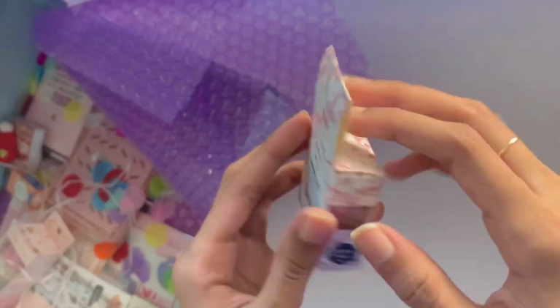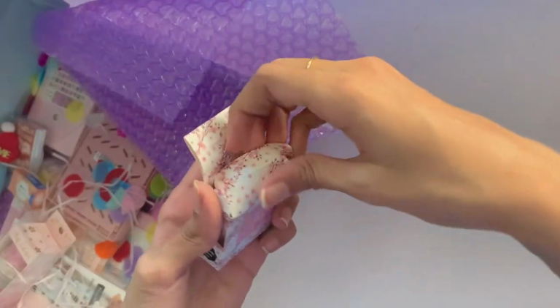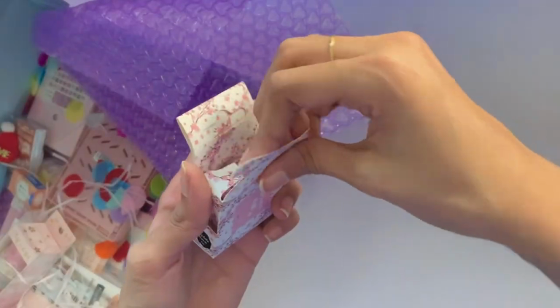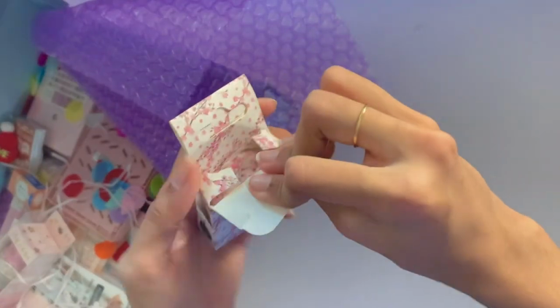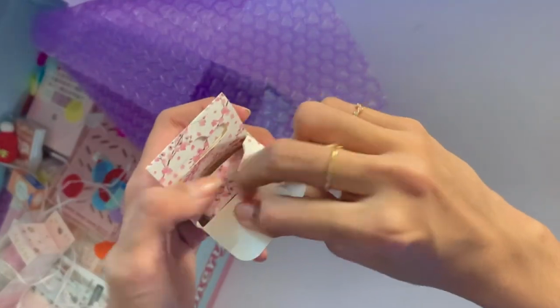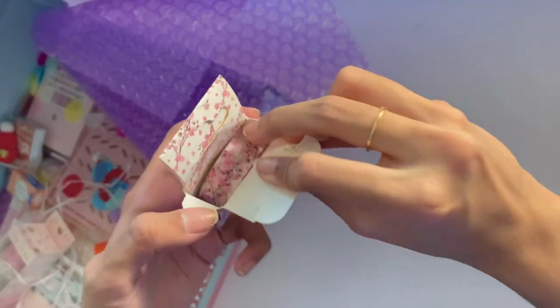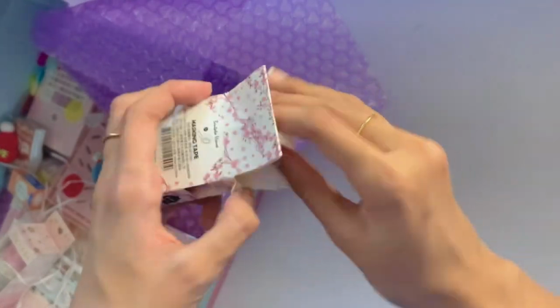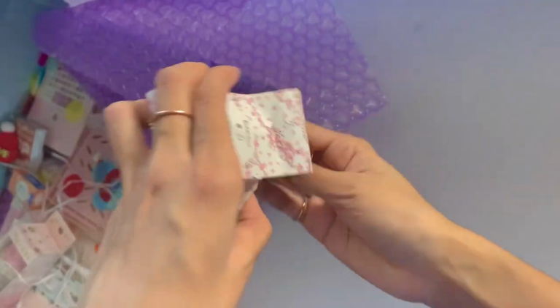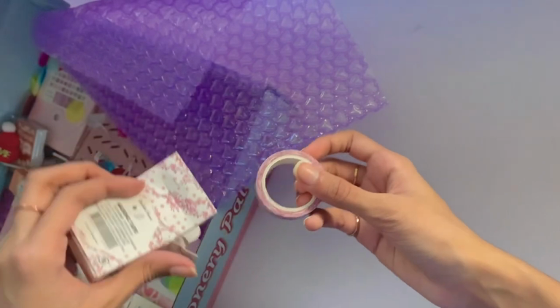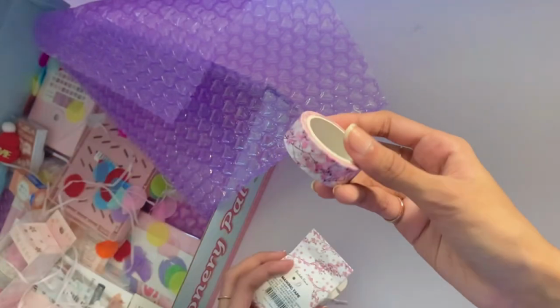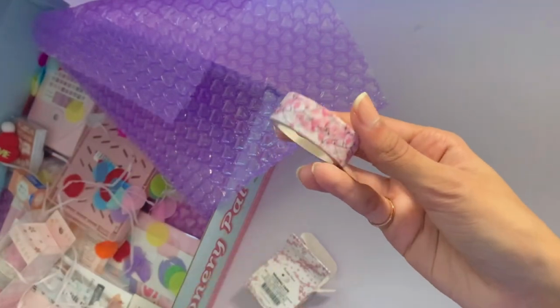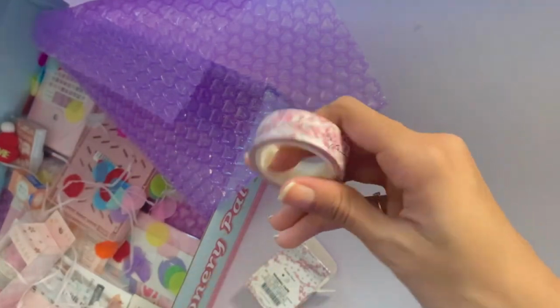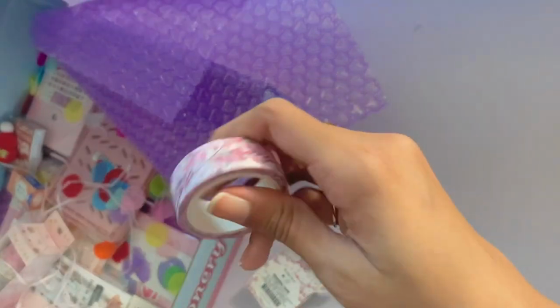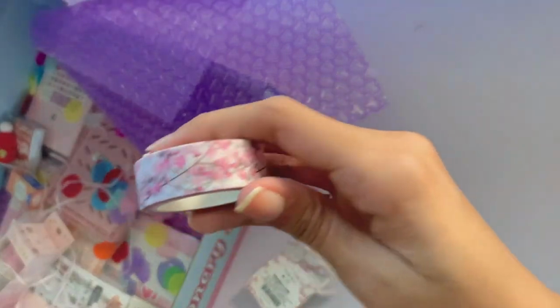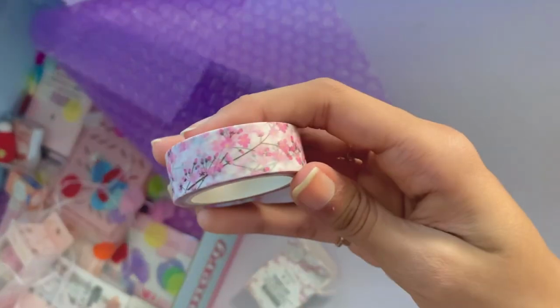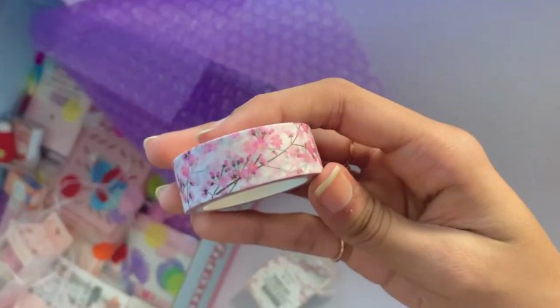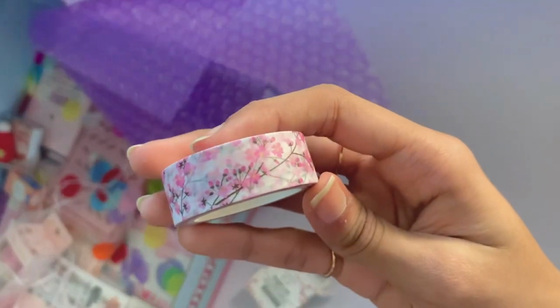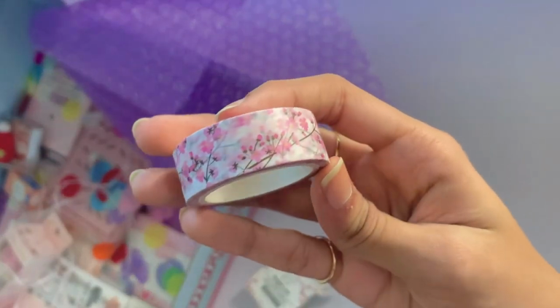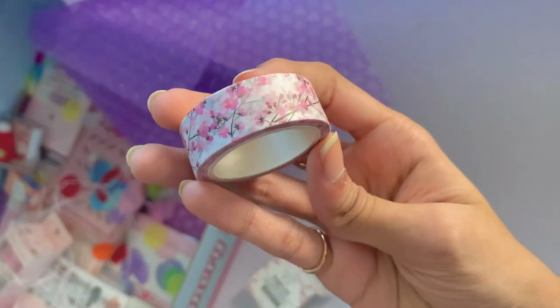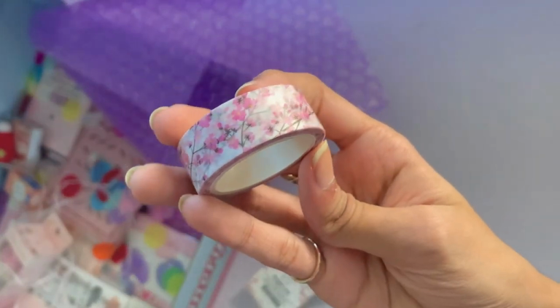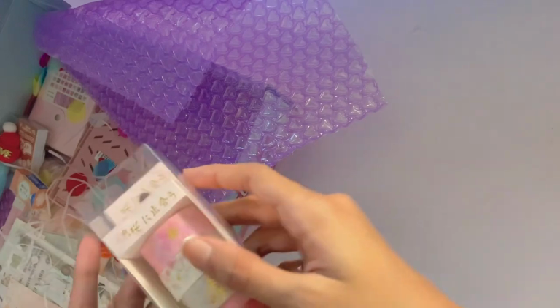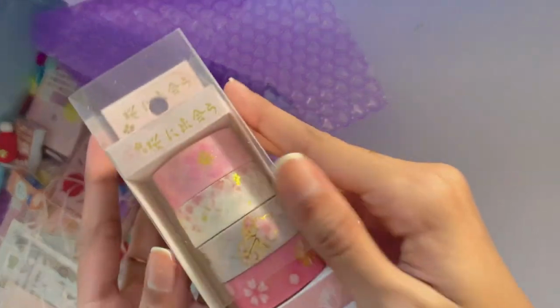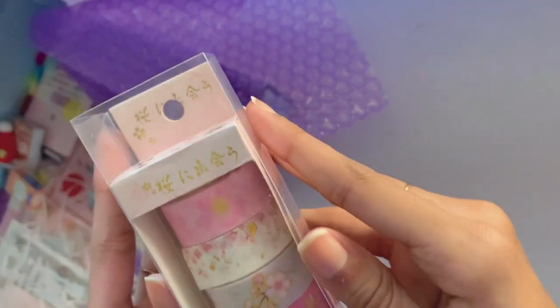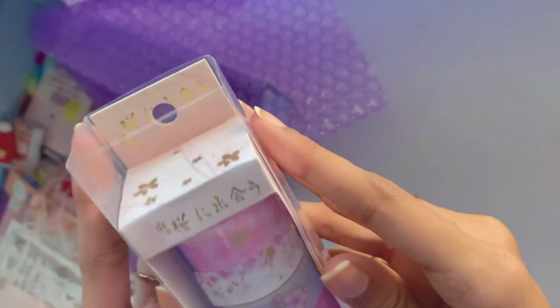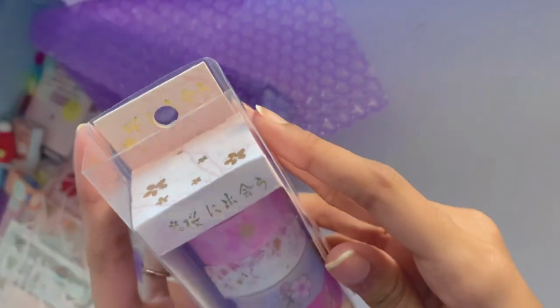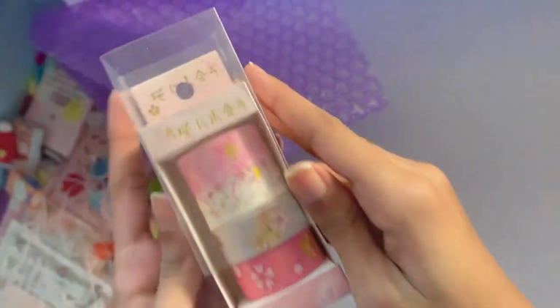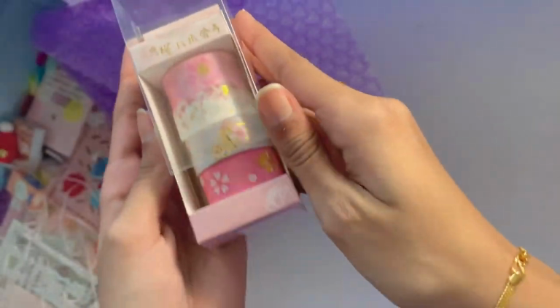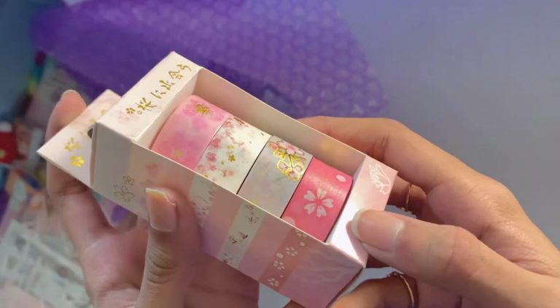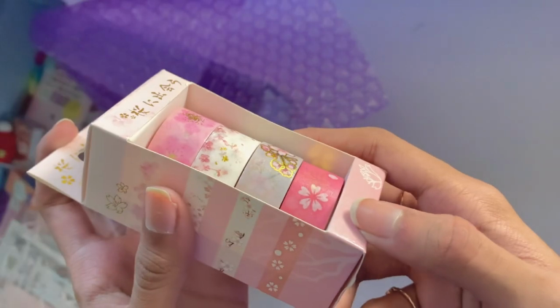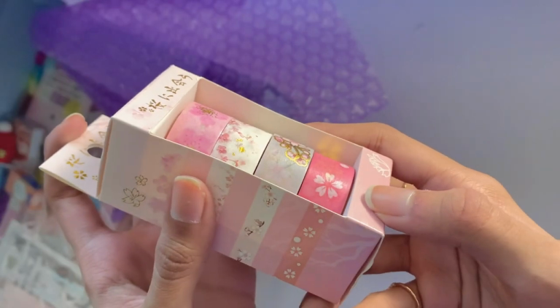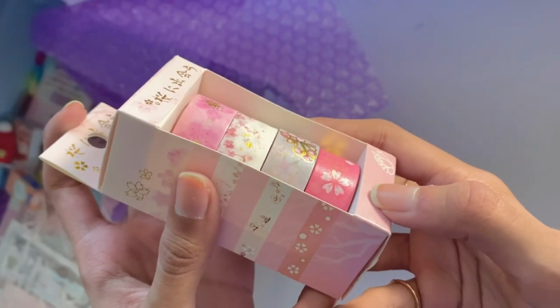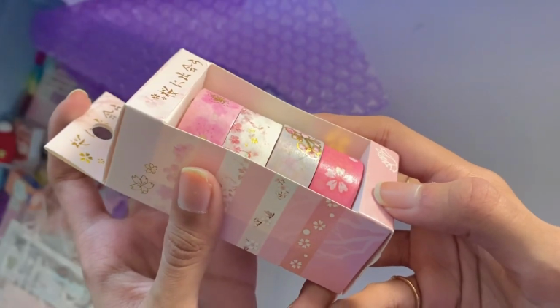I also got a bunch of sakura themed washi tapes. This one was an individual one — here's what it looks like. It's bigger than the other ones. I also got a set — they have golden foil in them and they look so pretty. I've been using them so much lately and they're just honestly so pretty.